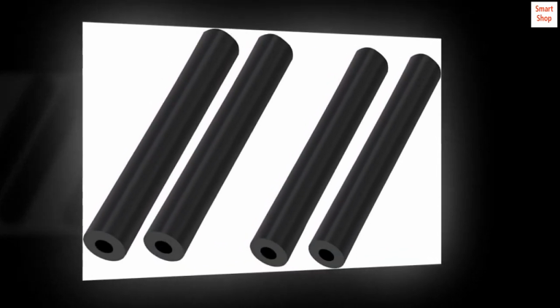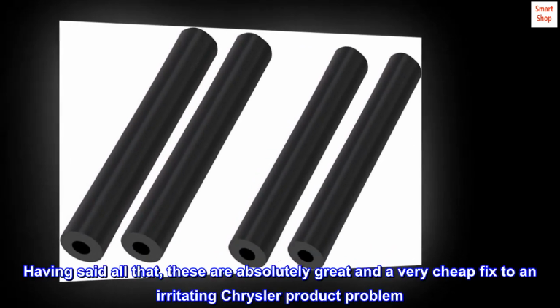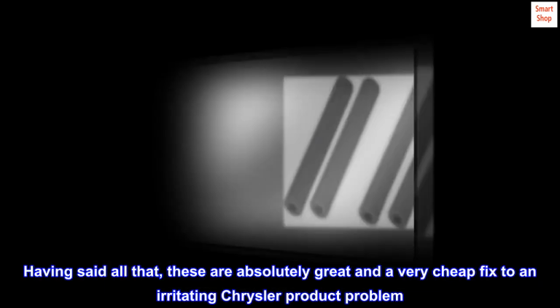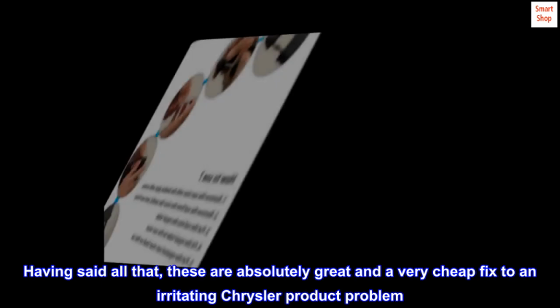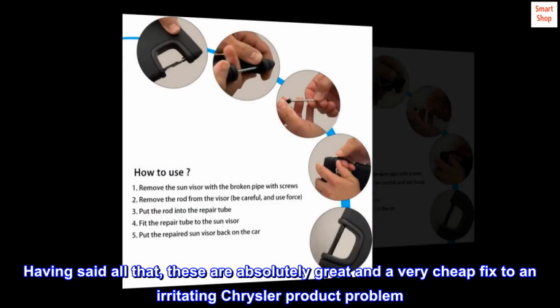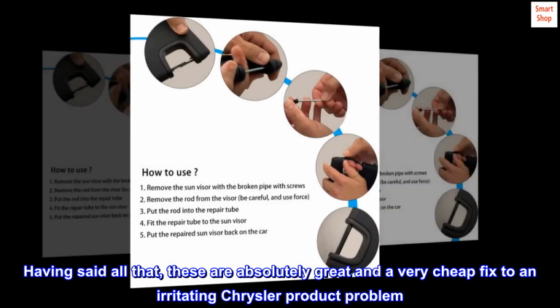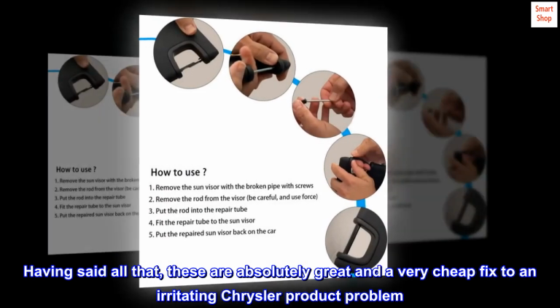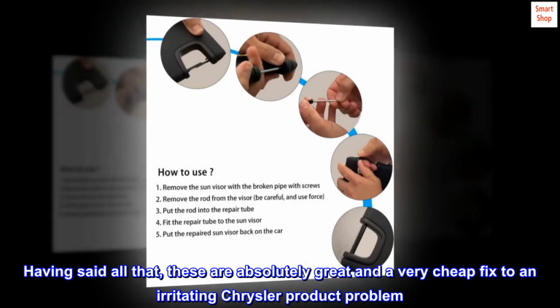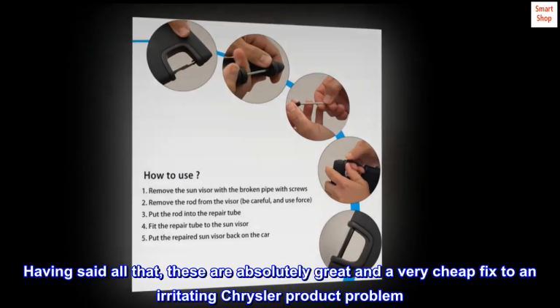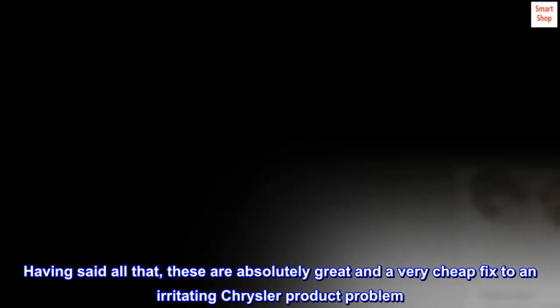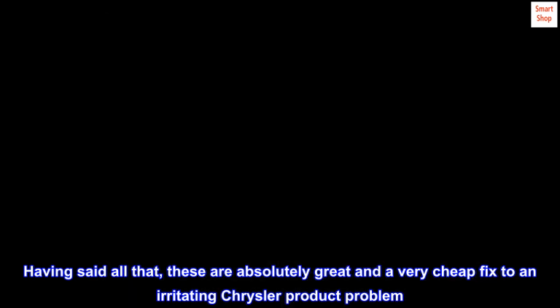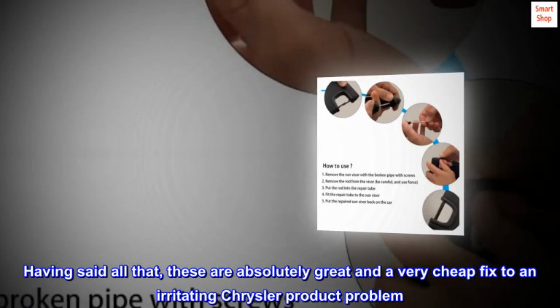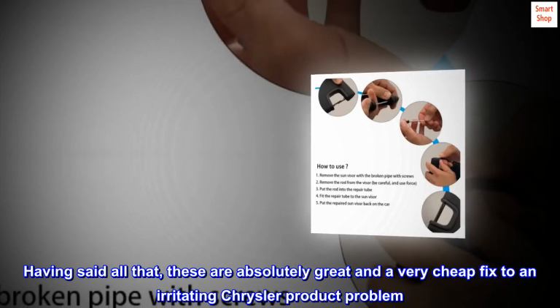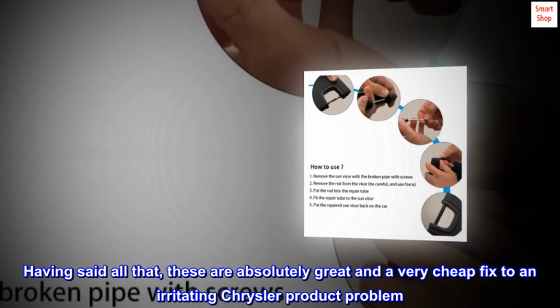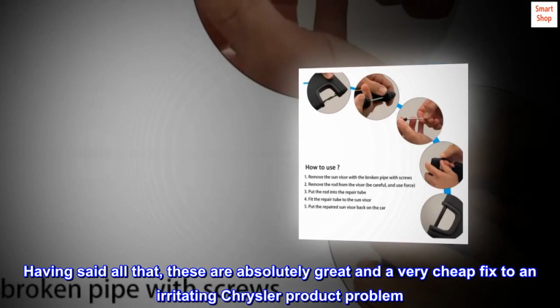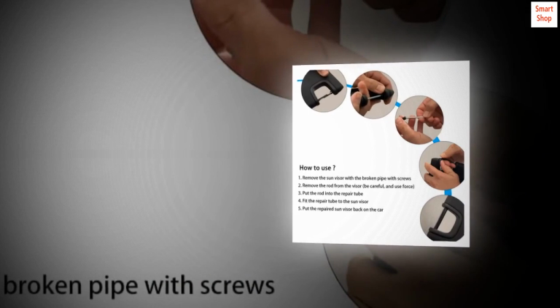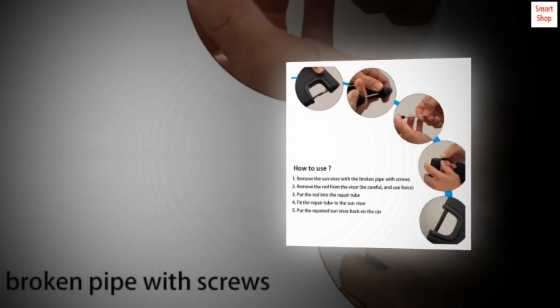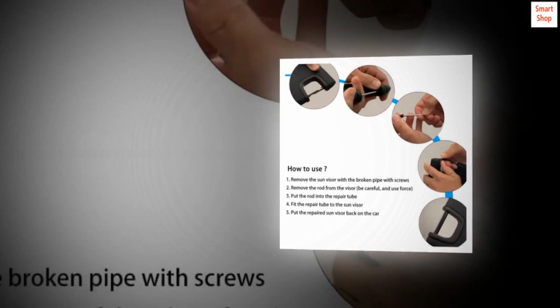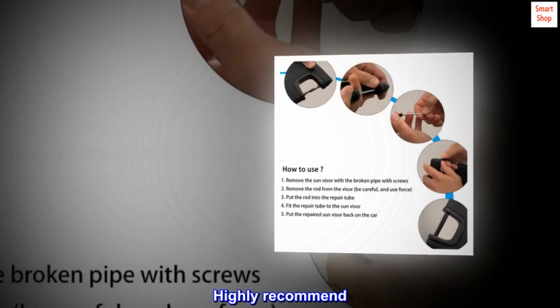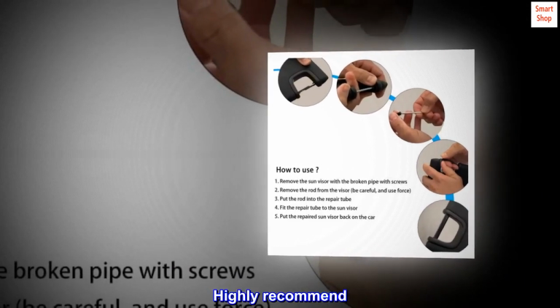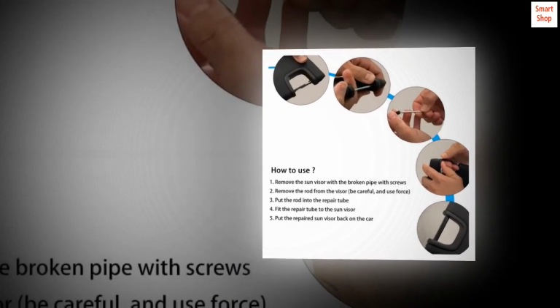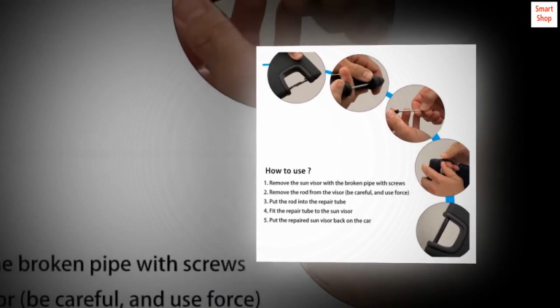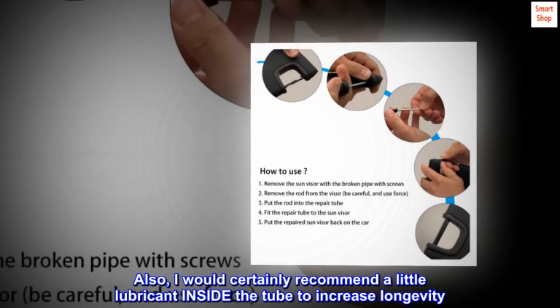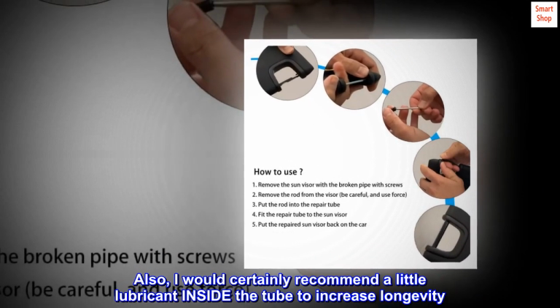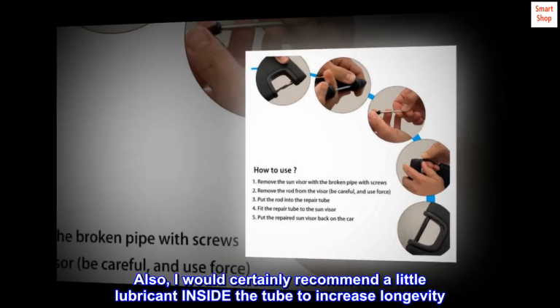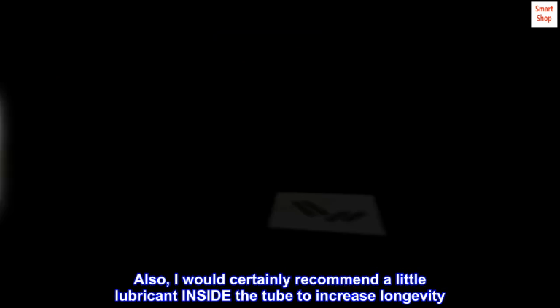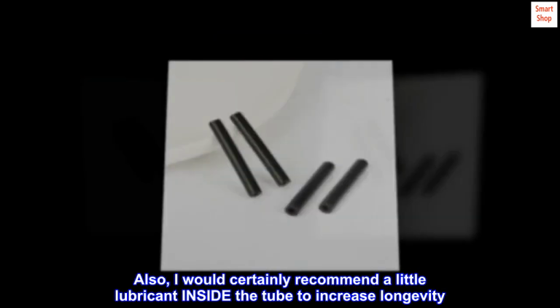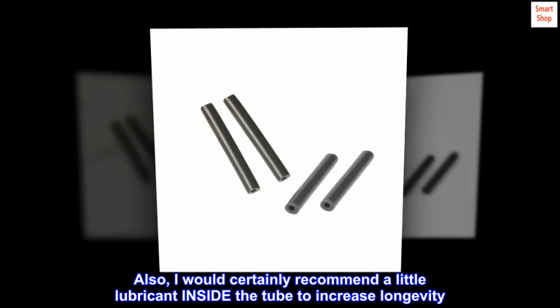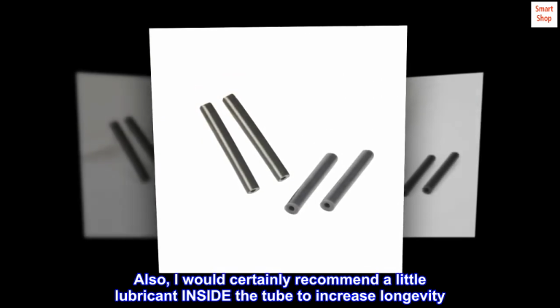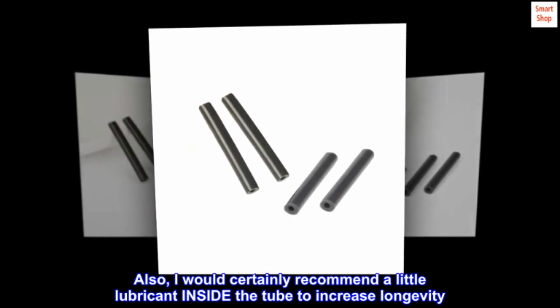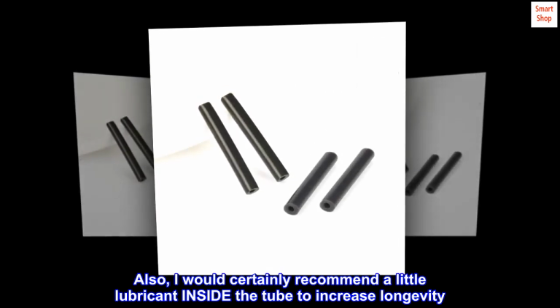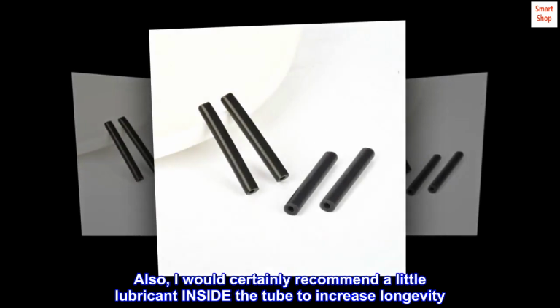Having said all that, these are absolutely great and a very cheap fix to an irritating Chrysler product problem. Highly recommend. I would certainly recommend a little lubricant inside the tube to increase longevity.